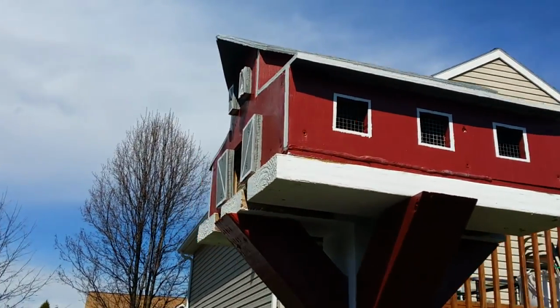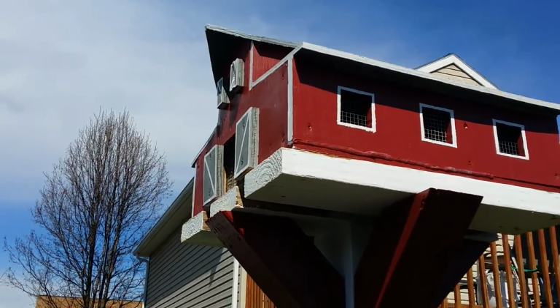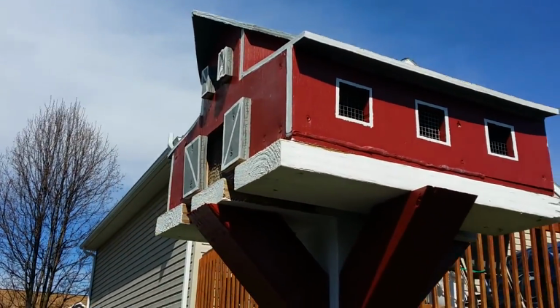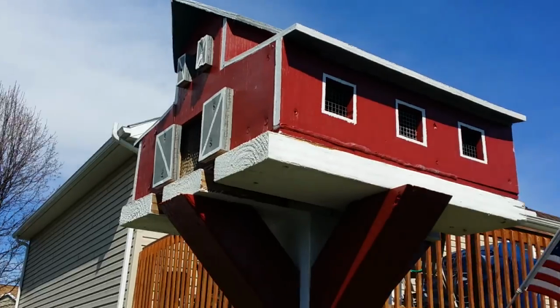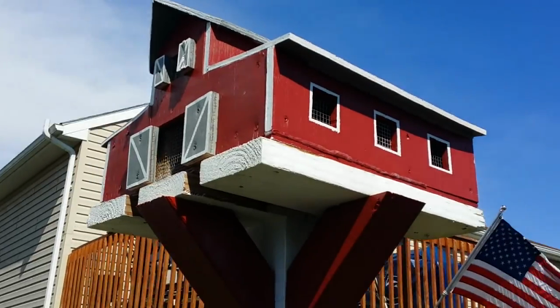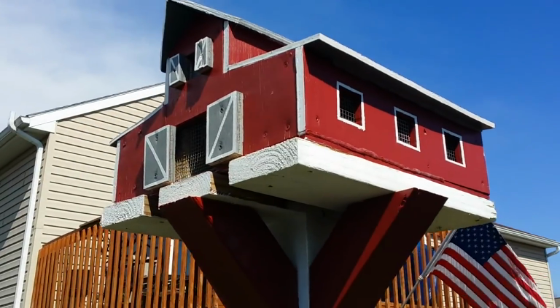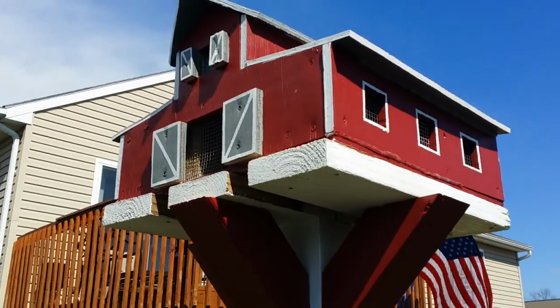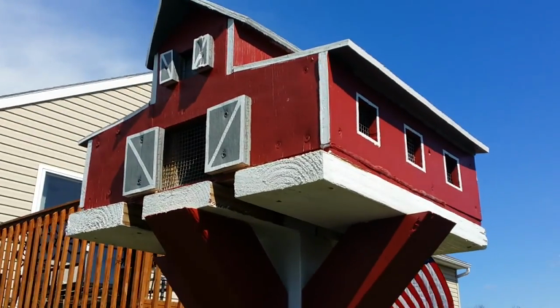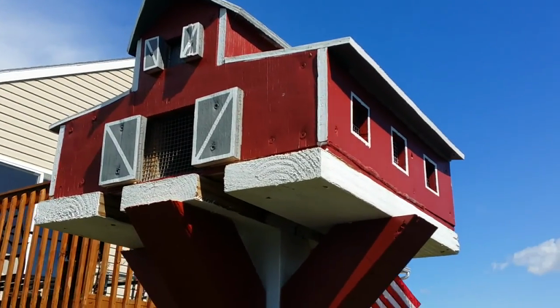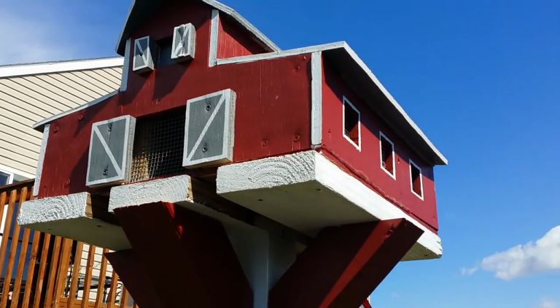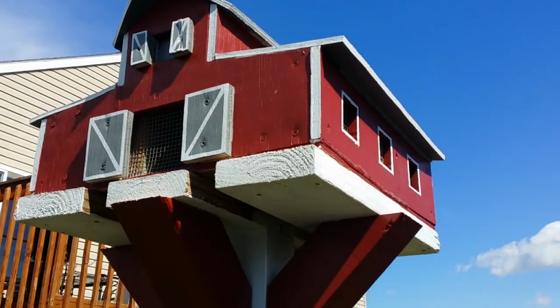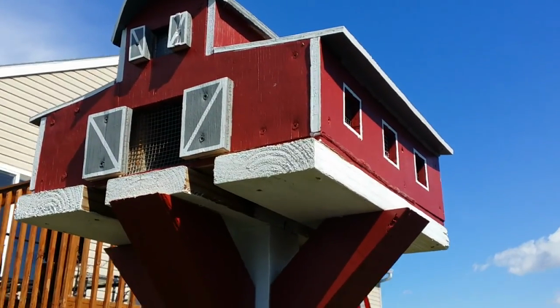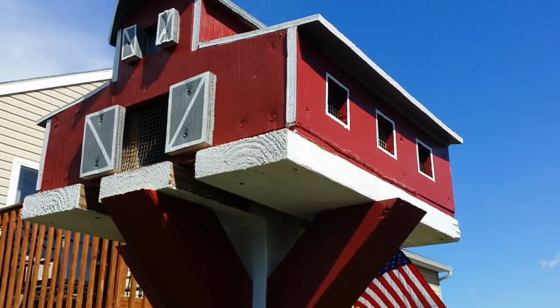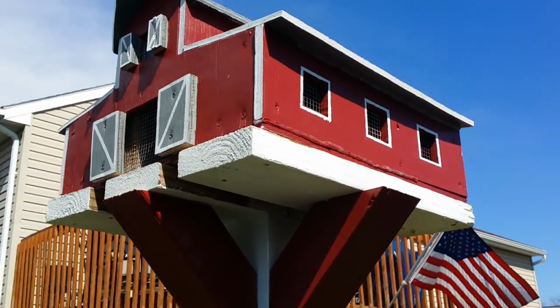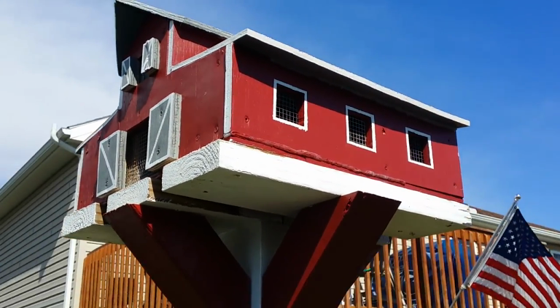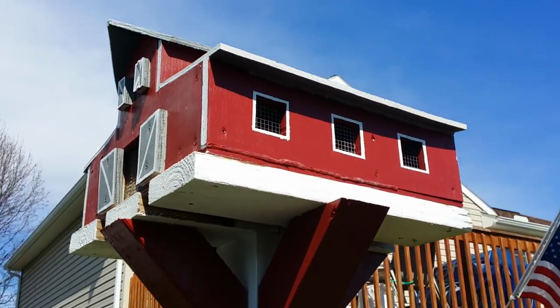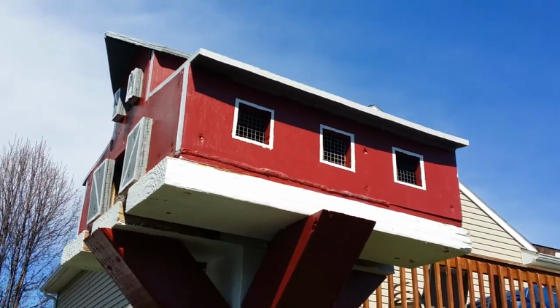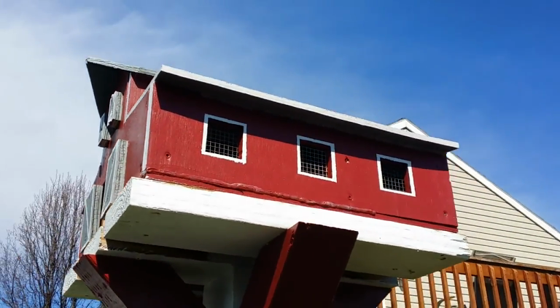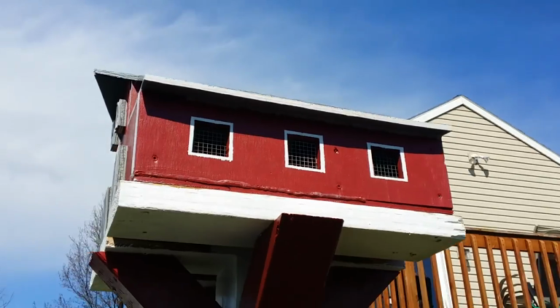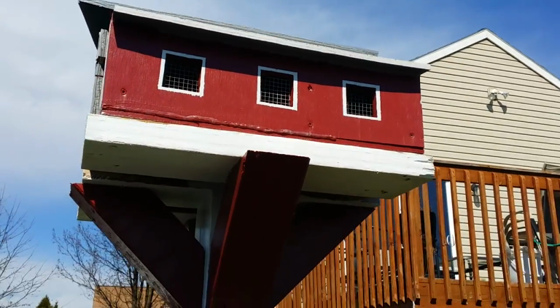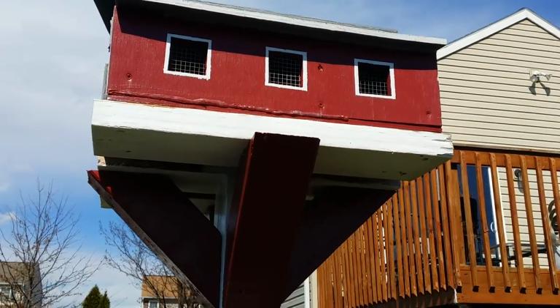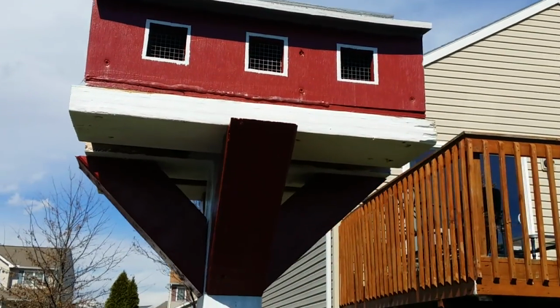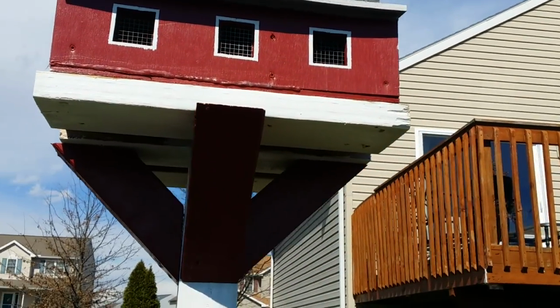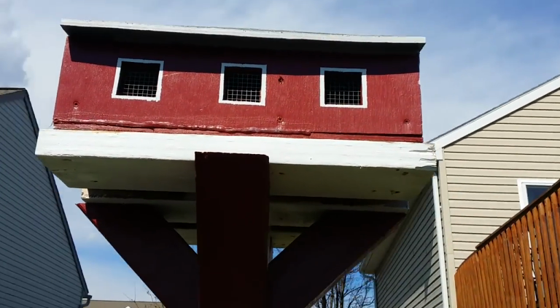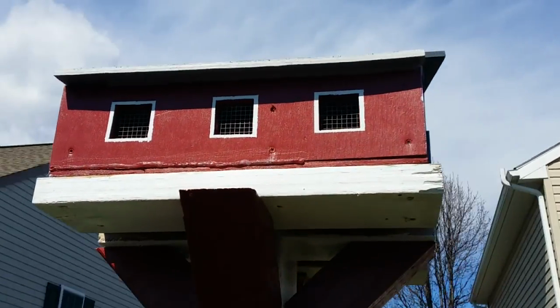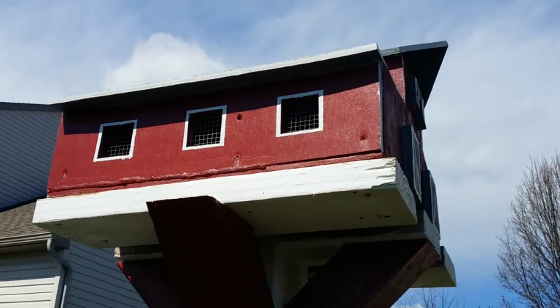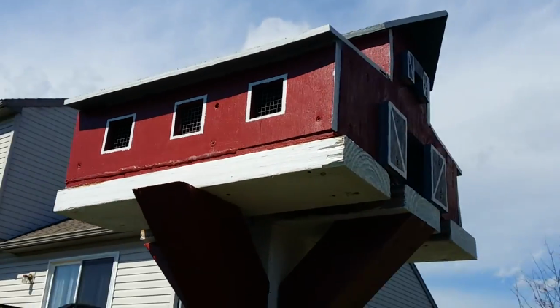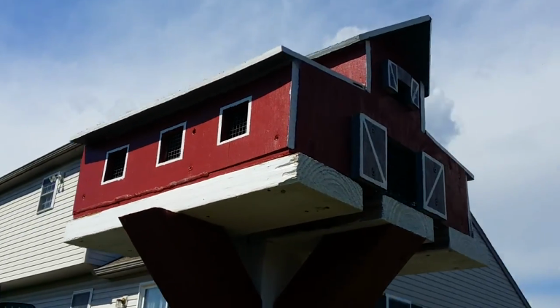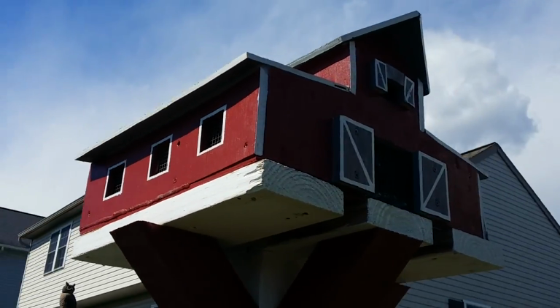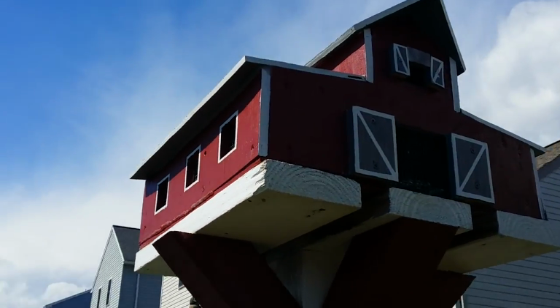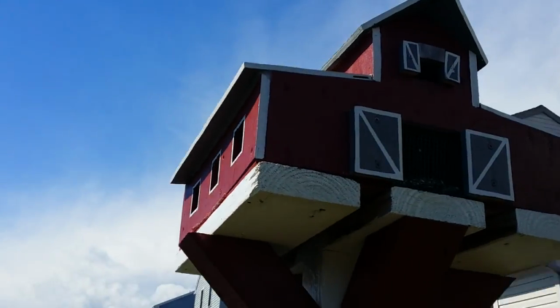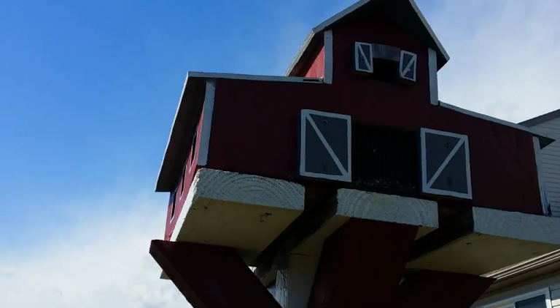You get the gist that it's a barn. Now traditionally I like to have two holes or two entrances for the birds, but this particular one I only have one entrance right in front here.